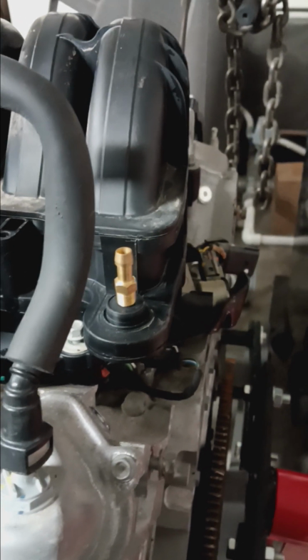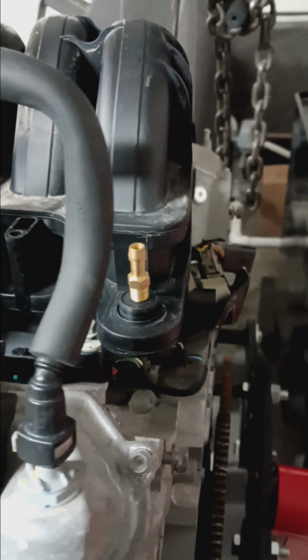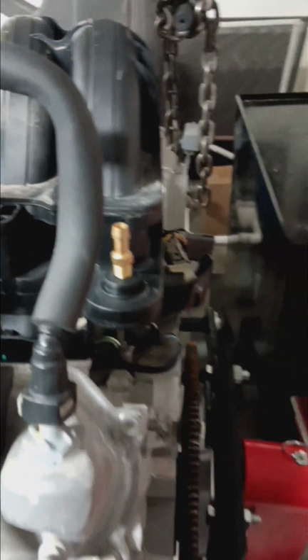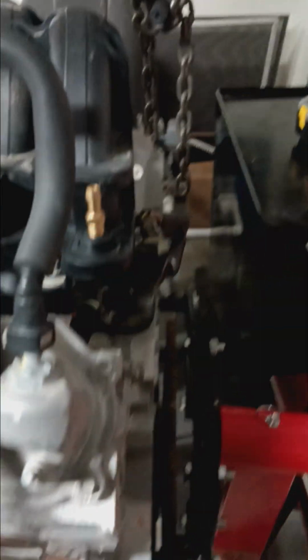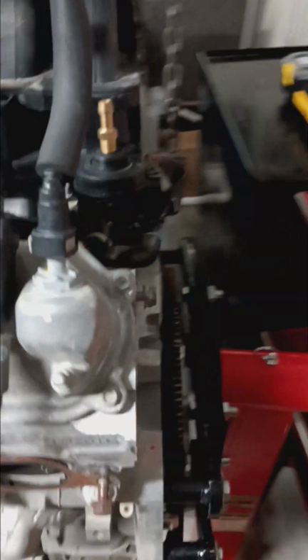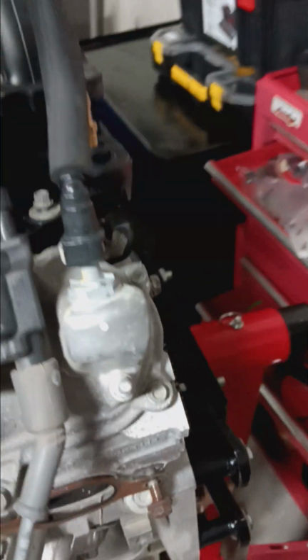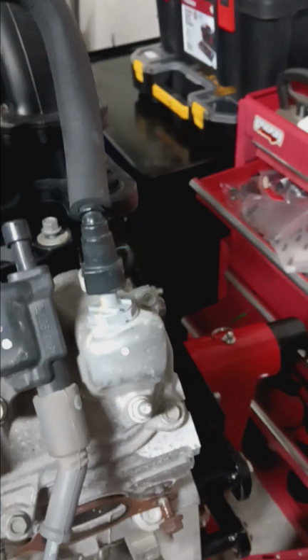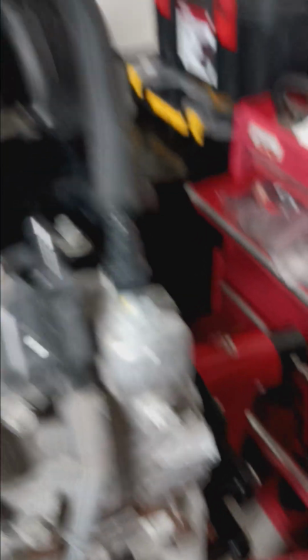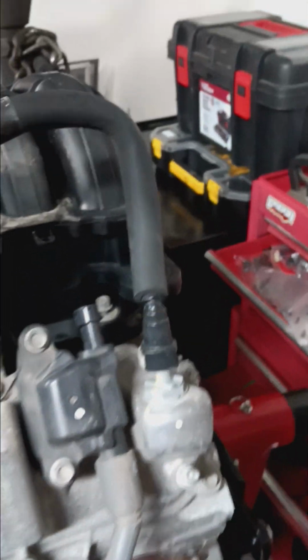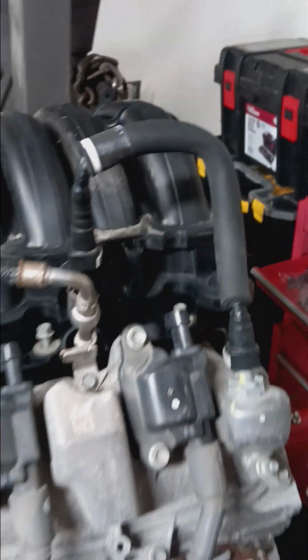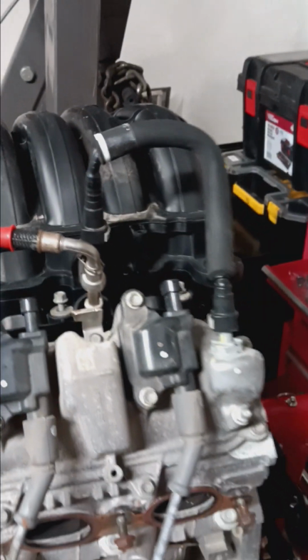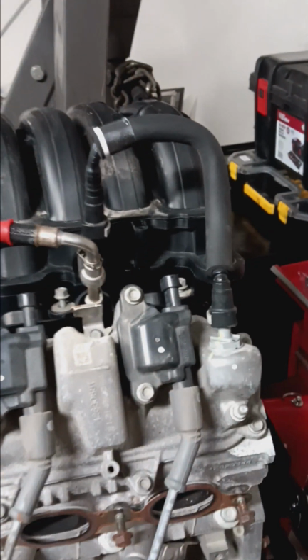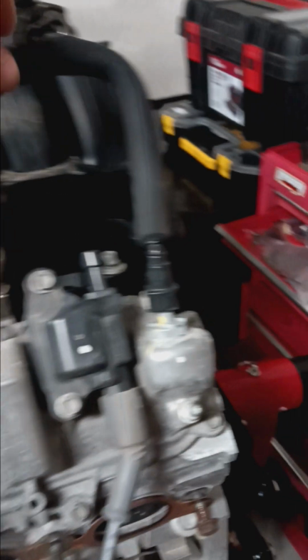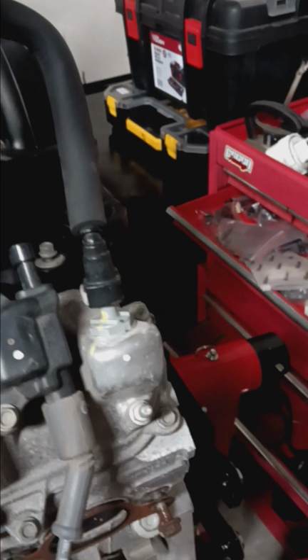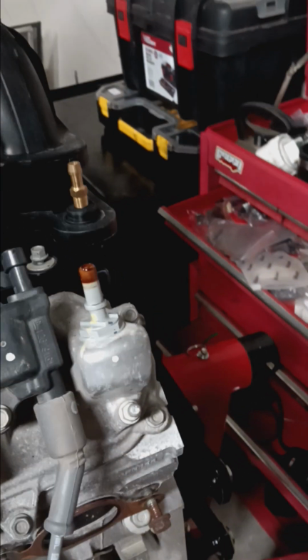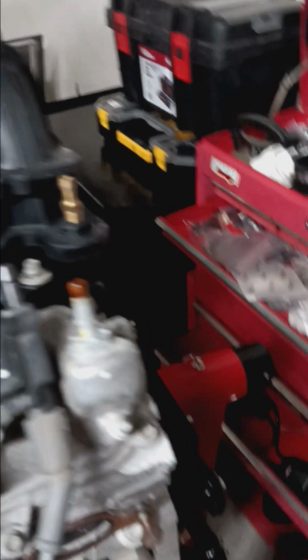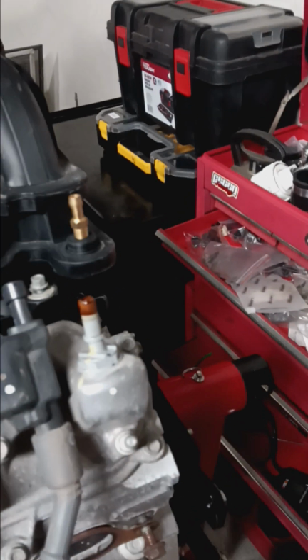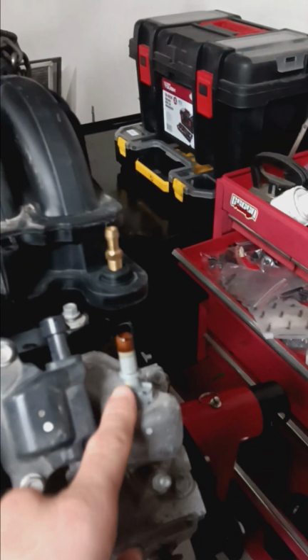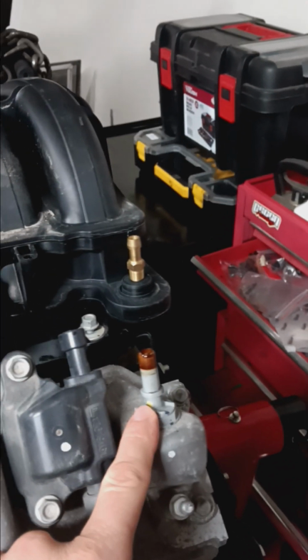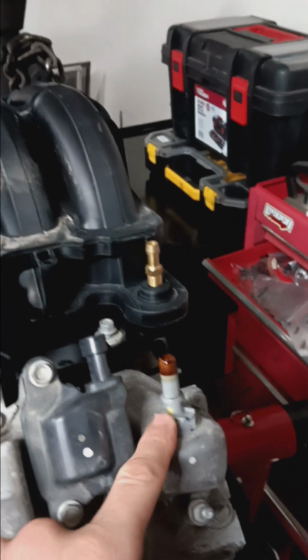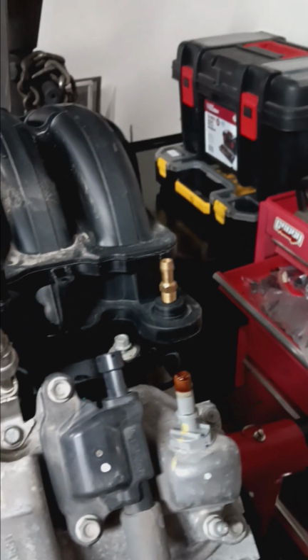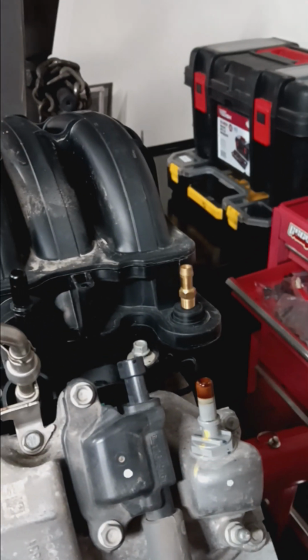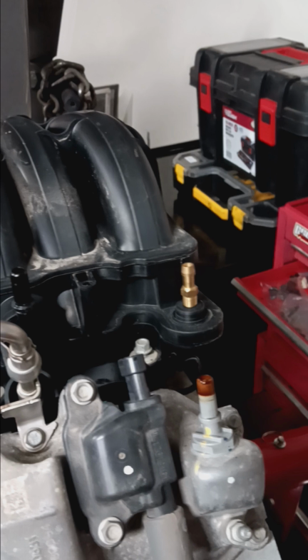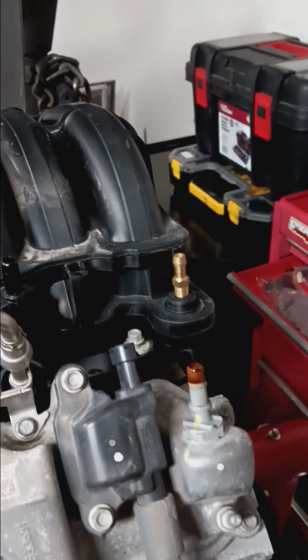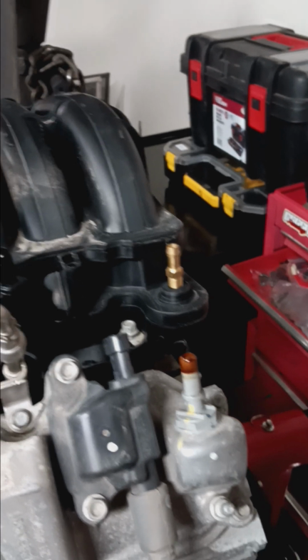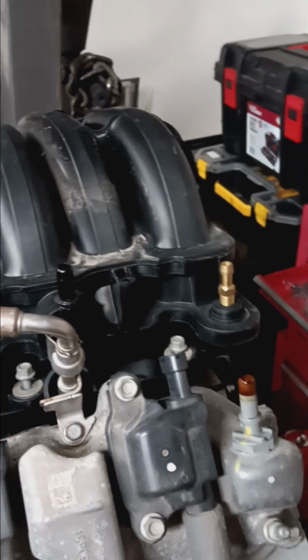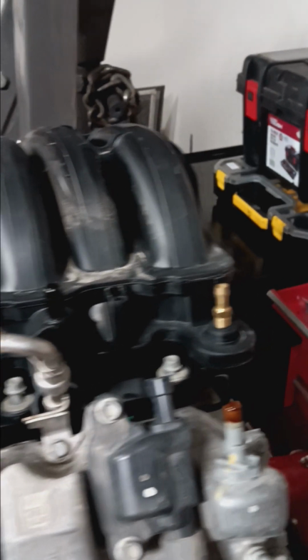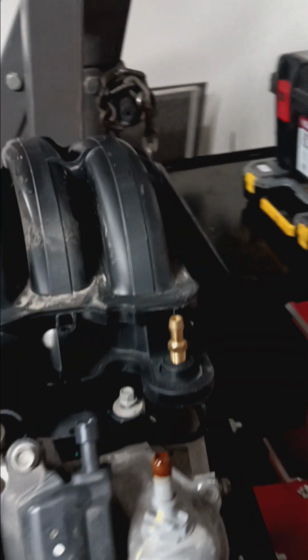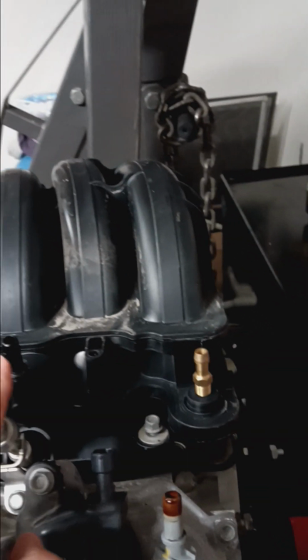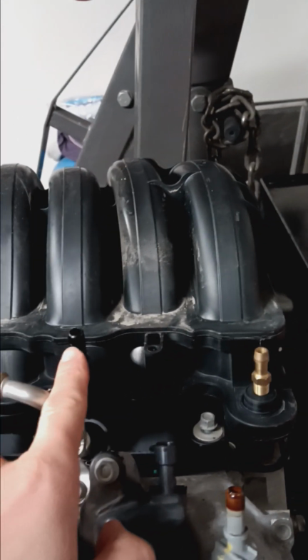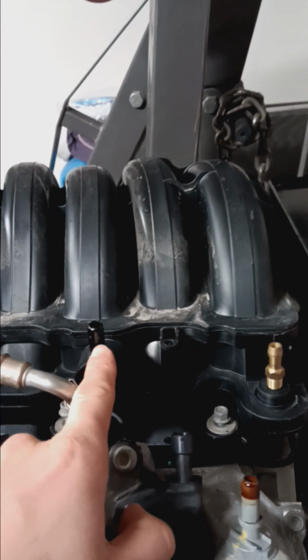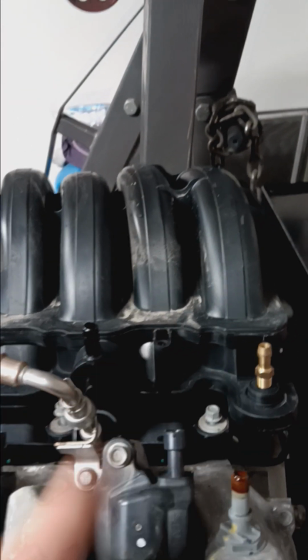You're good to go. For the catch can, we're on the driver's side. This is your factory hose — you pop that bad boy off, valve cover to the inlet side of the catch can, outlet side of the catch can into the intake manifold.